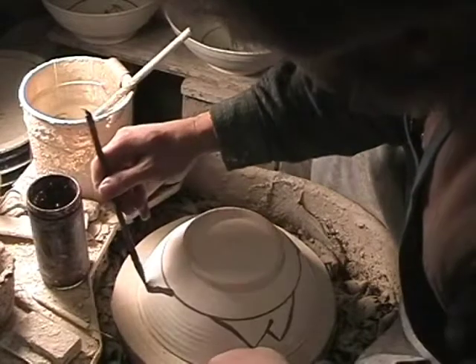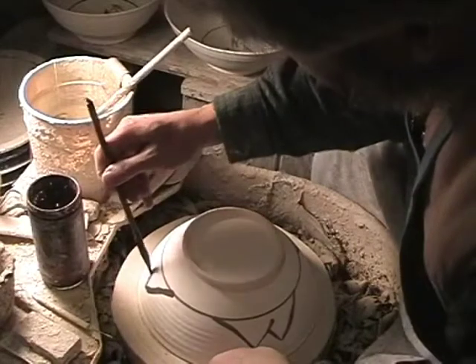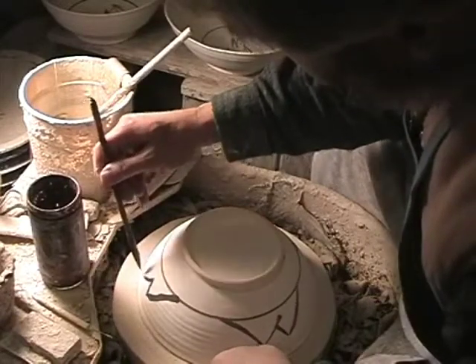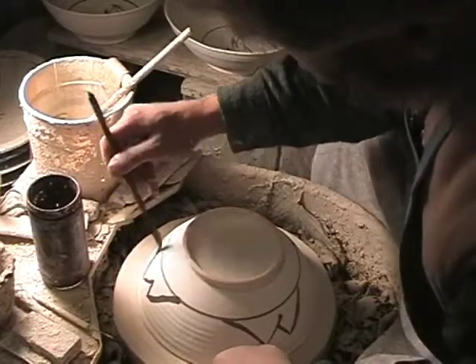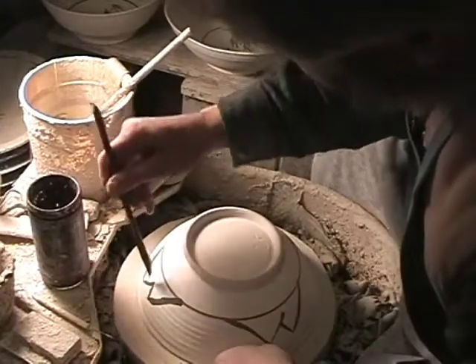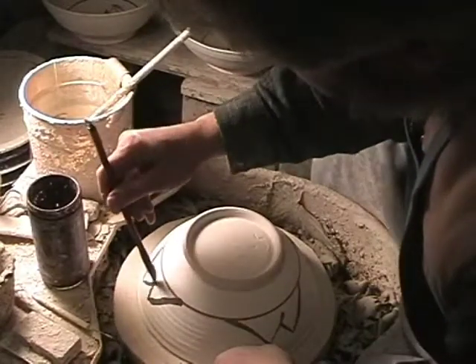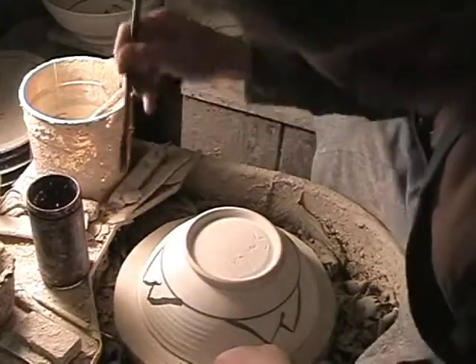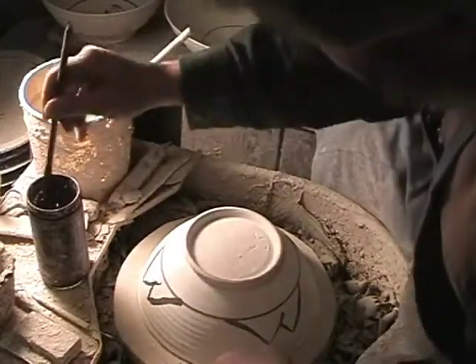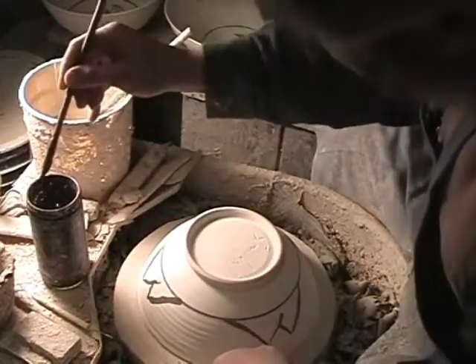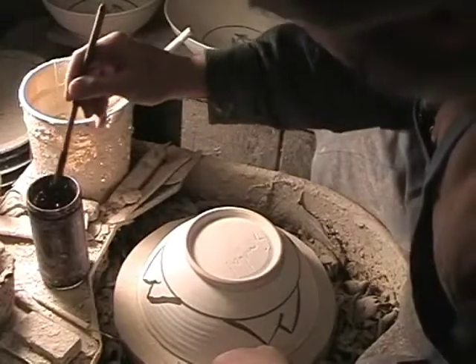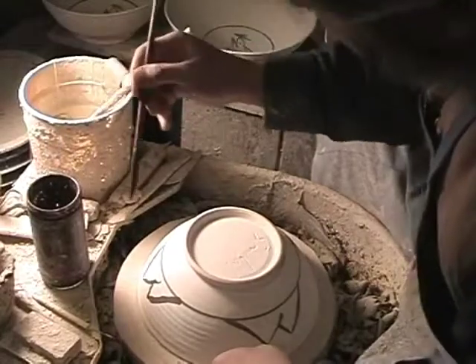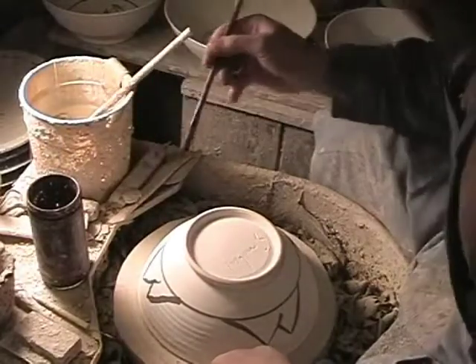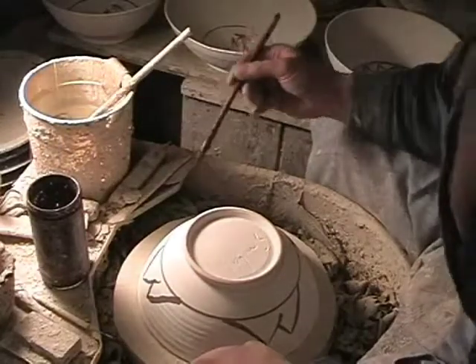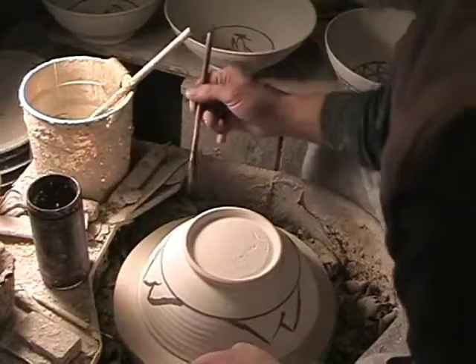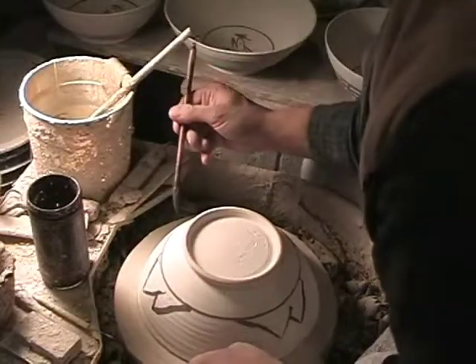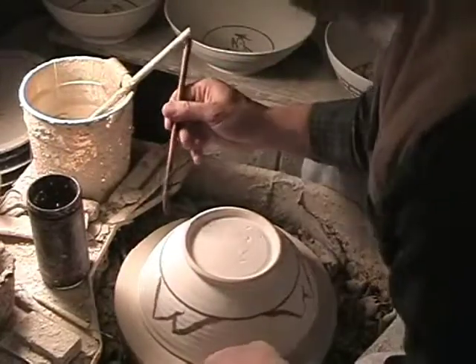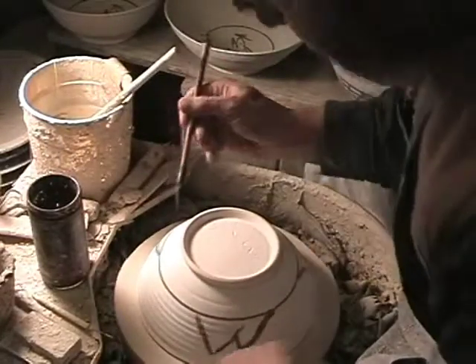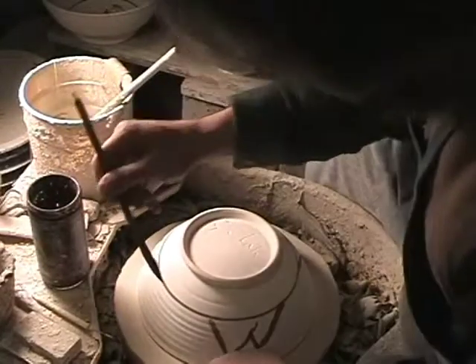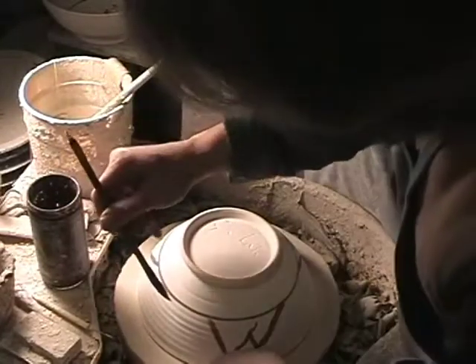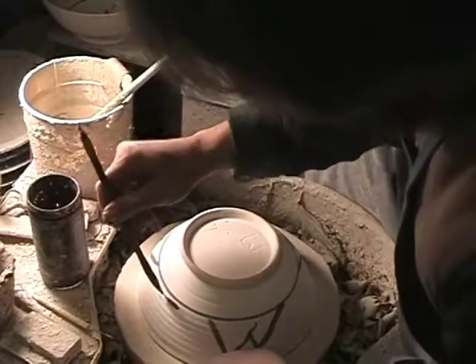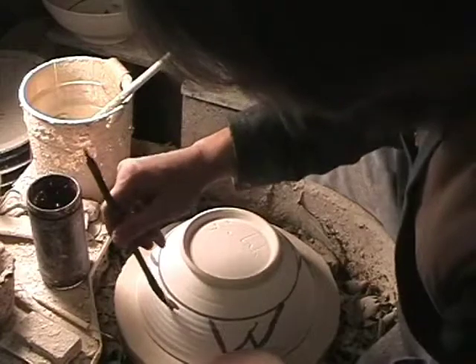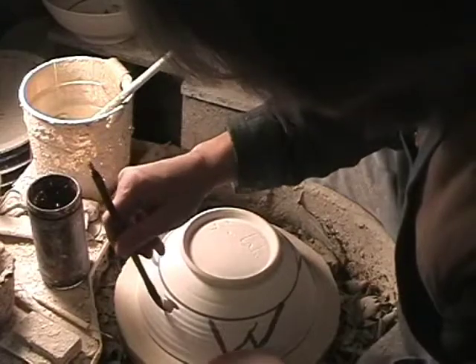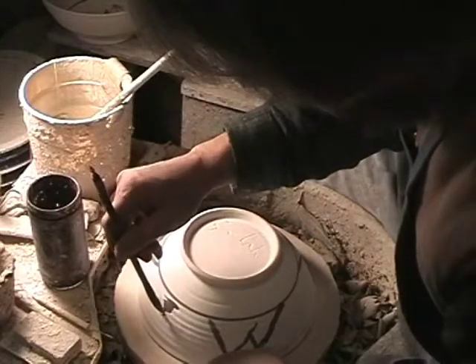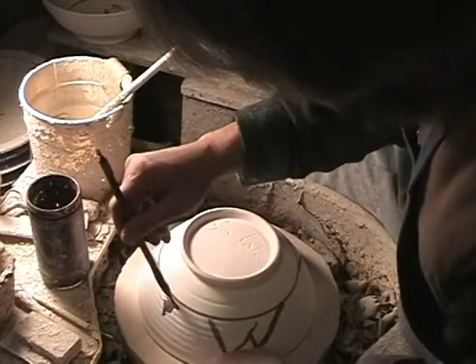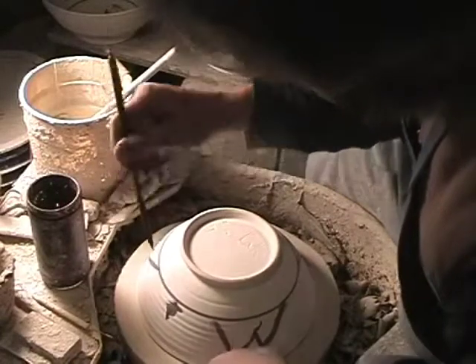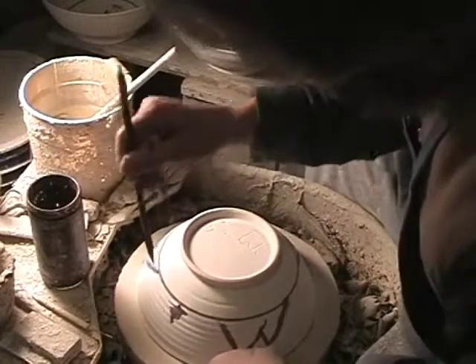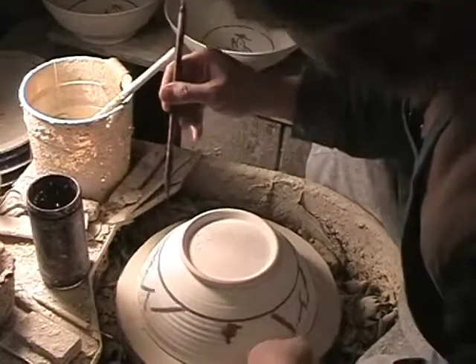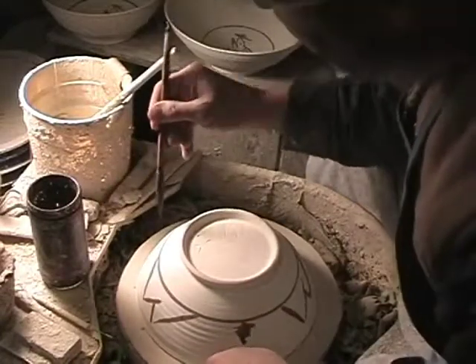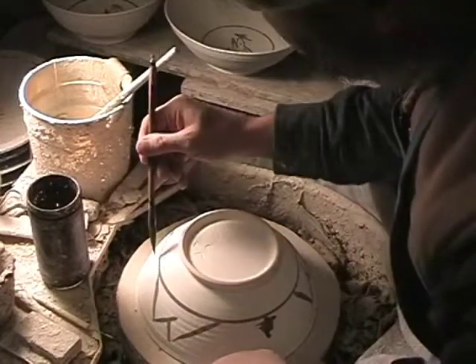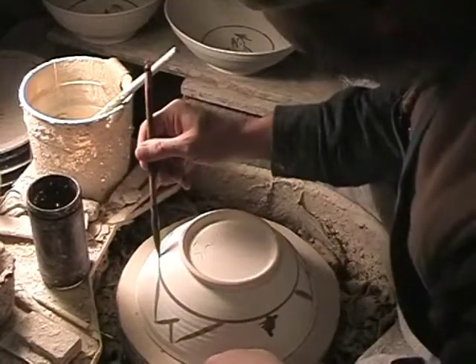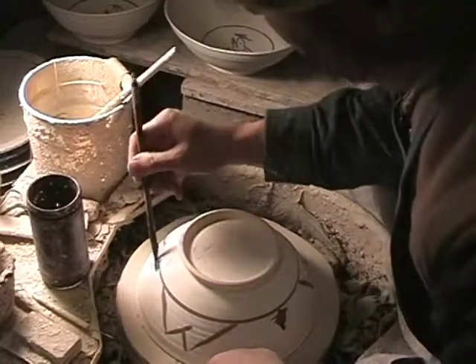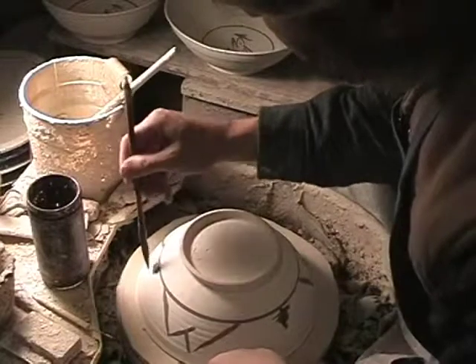Here on the outside, I've chosen to just do the same stylized symbol in four places. And then I'm sticking a tree in between each one — a little zigzaggy tree.